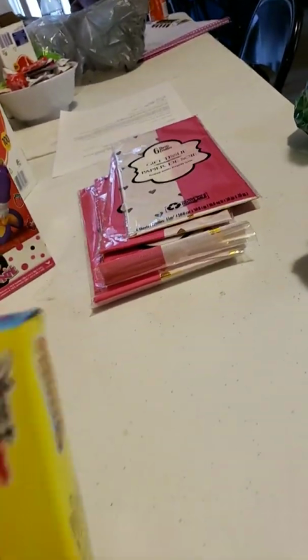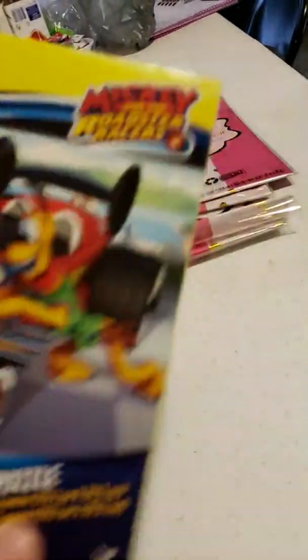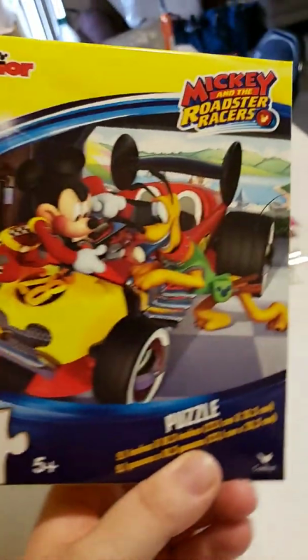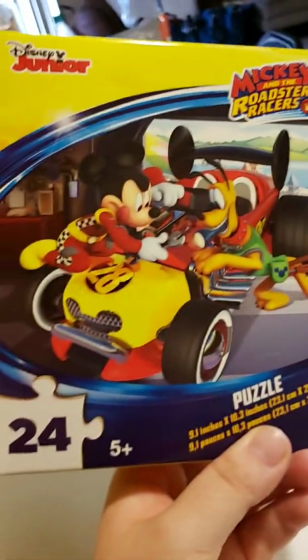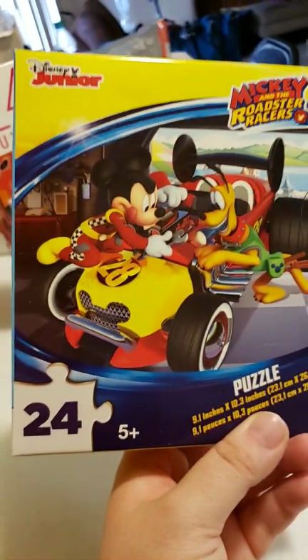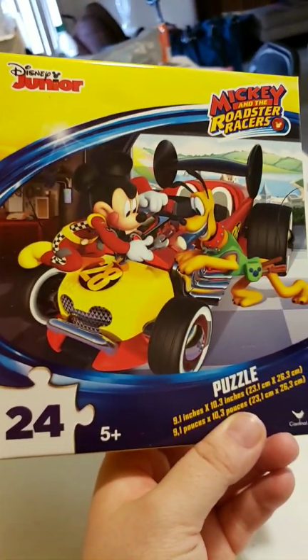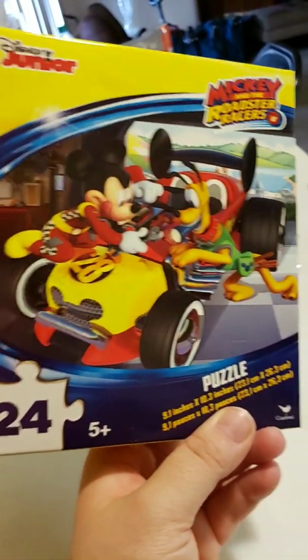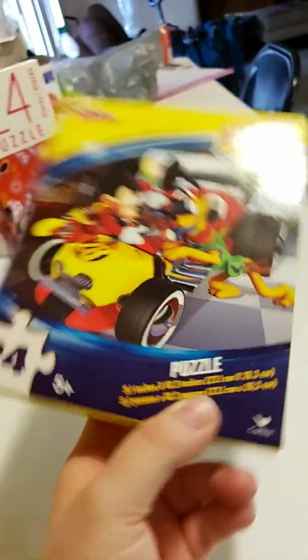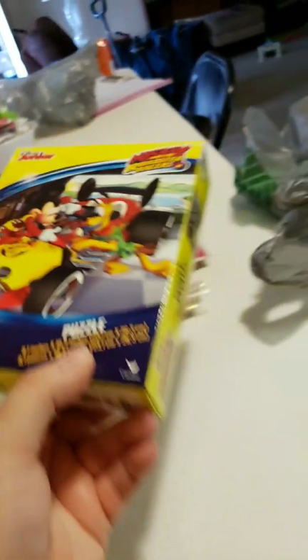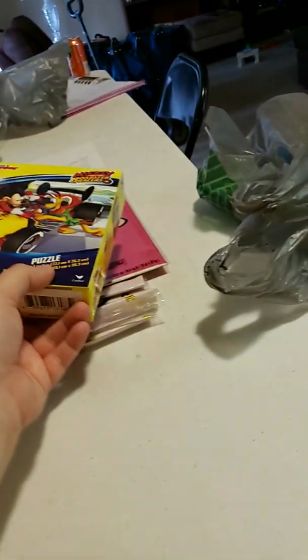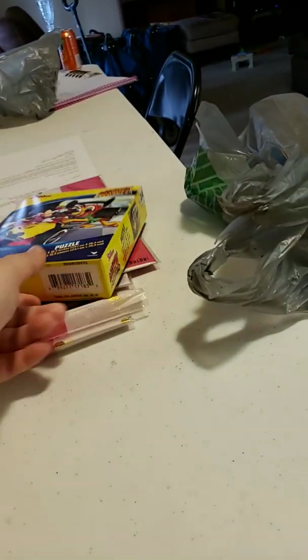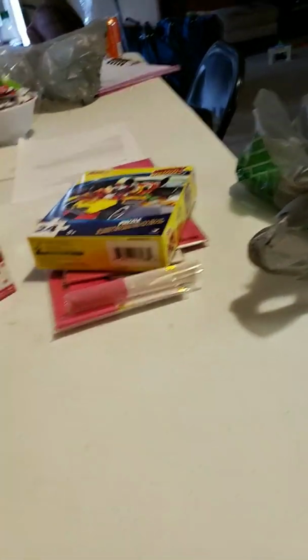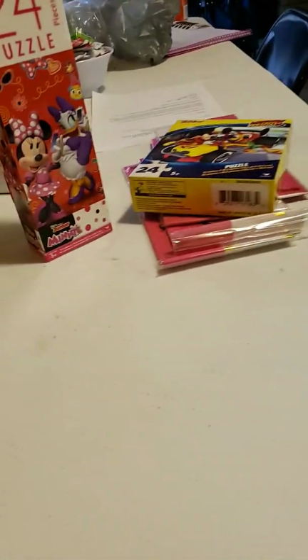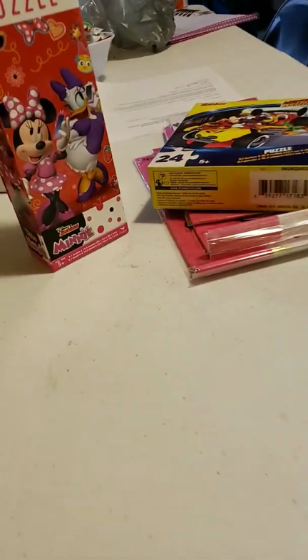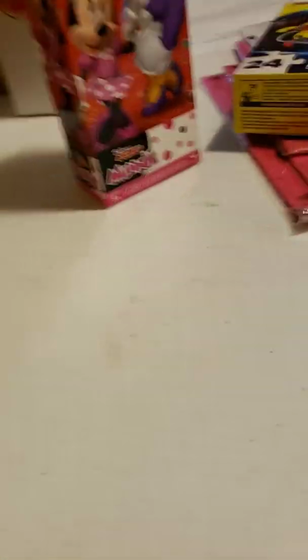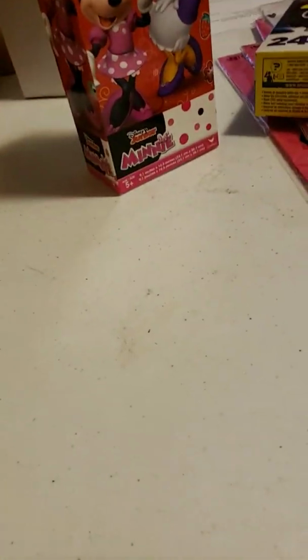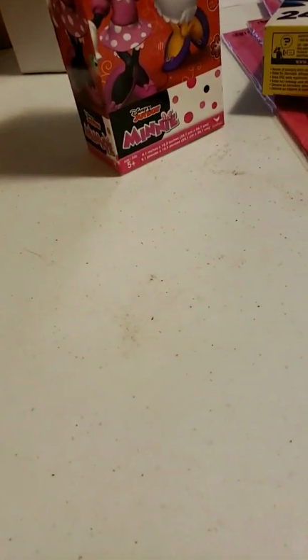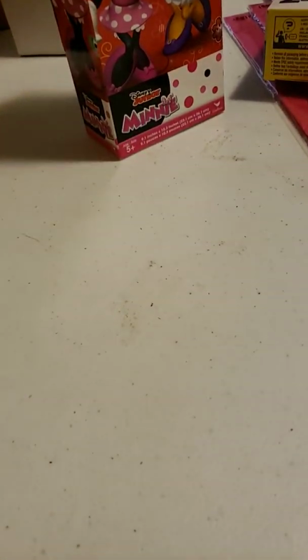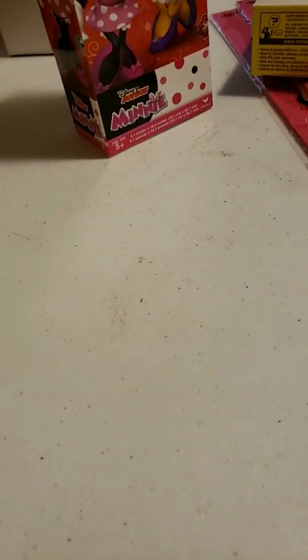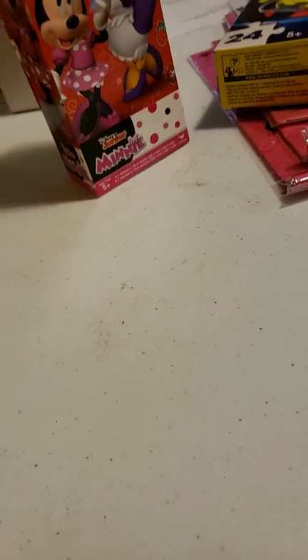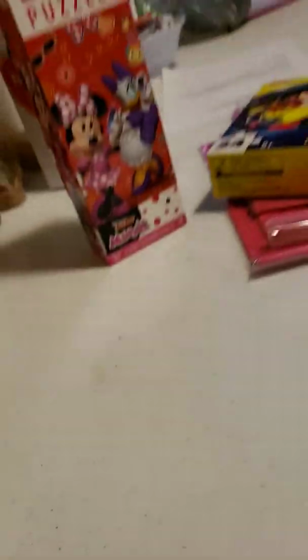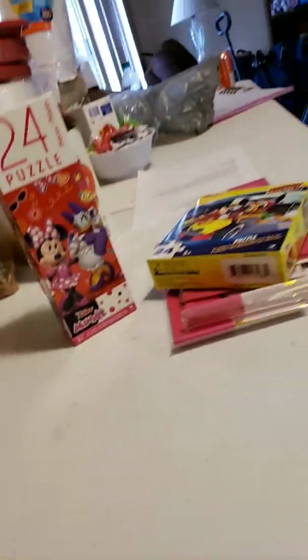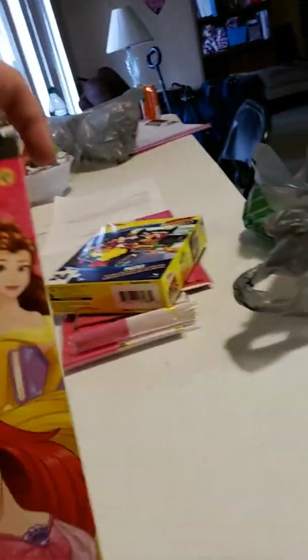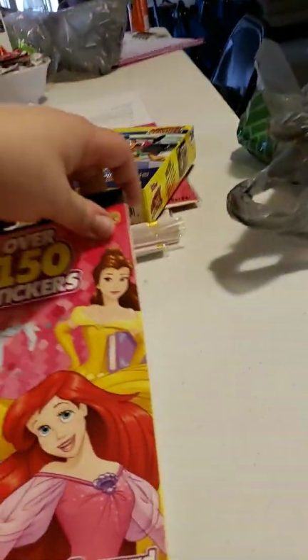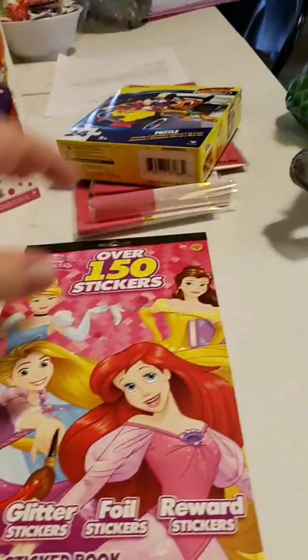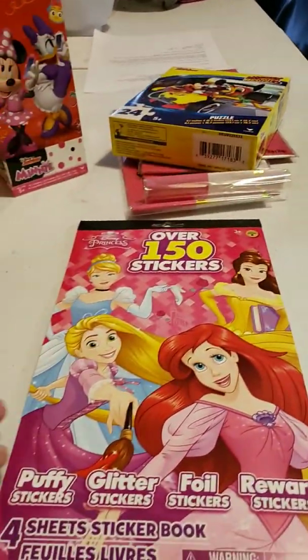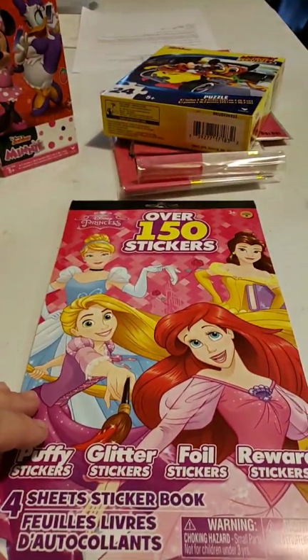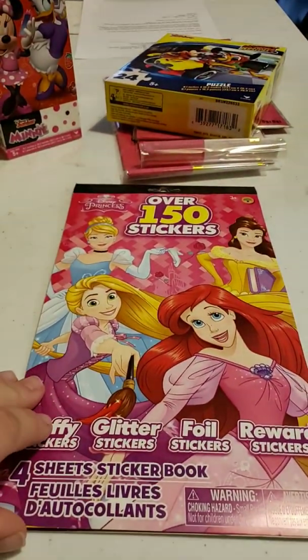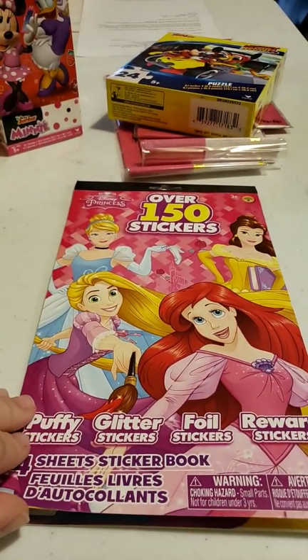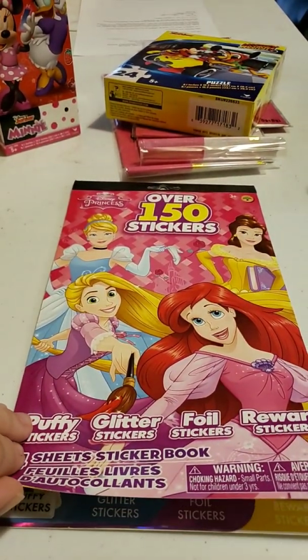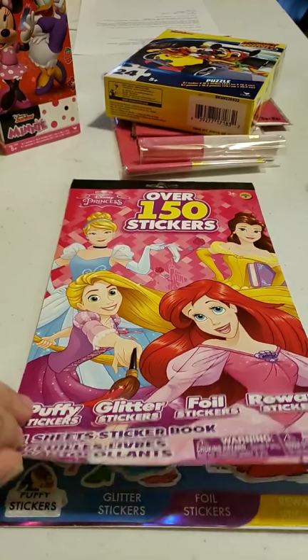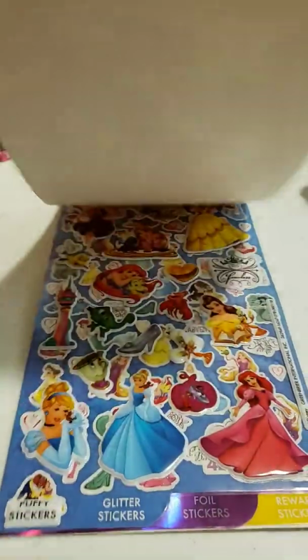A 24-piece Mickey Mouse and the Roaster Racer puzzle. And 150 stickers of Disney Princess.